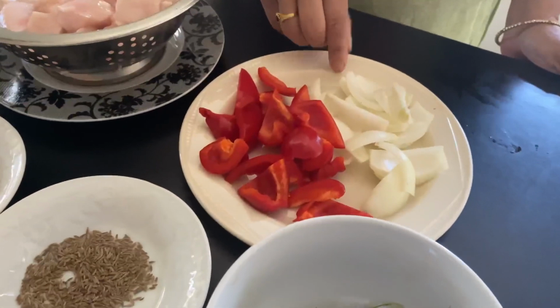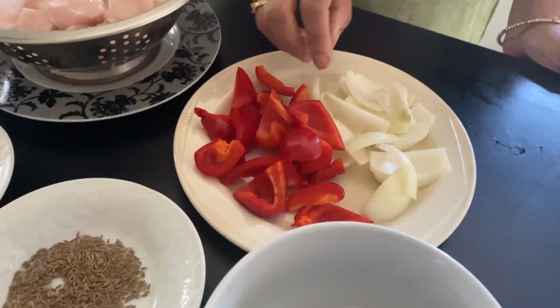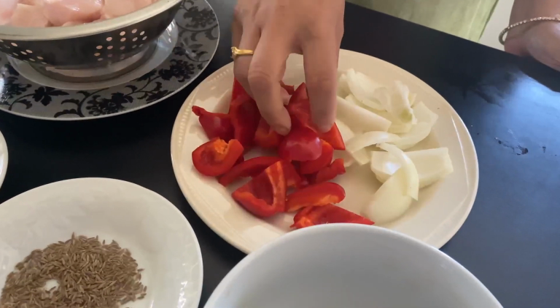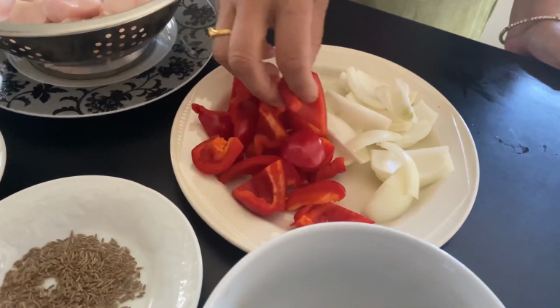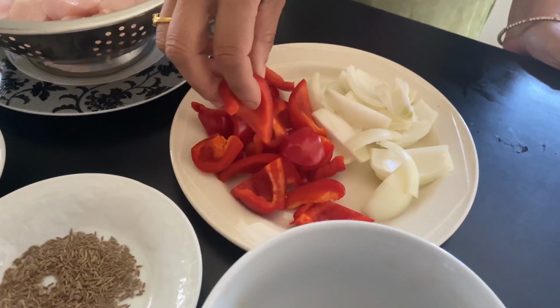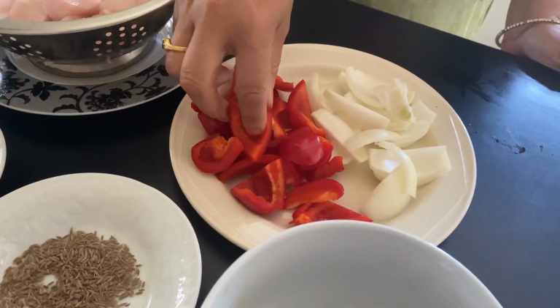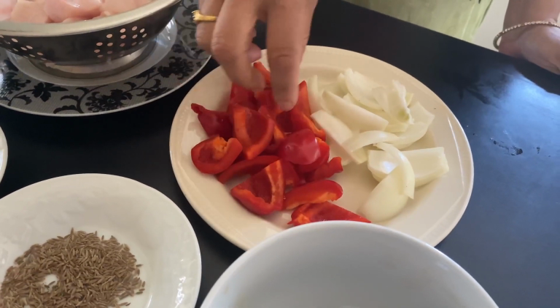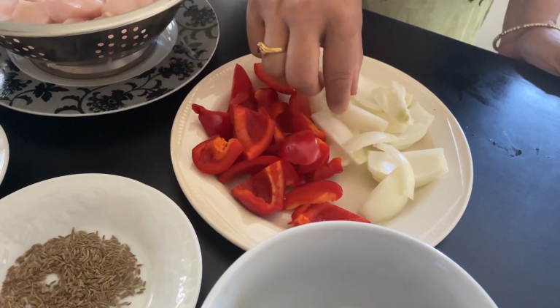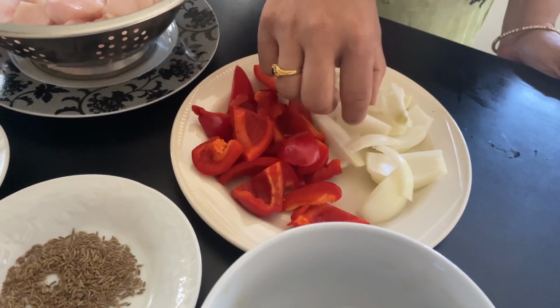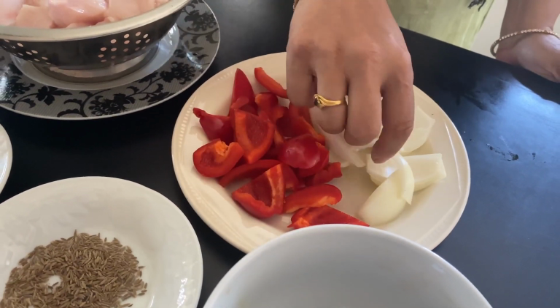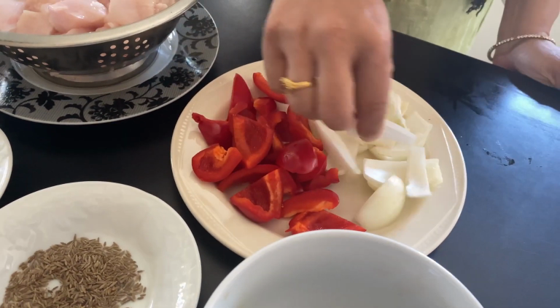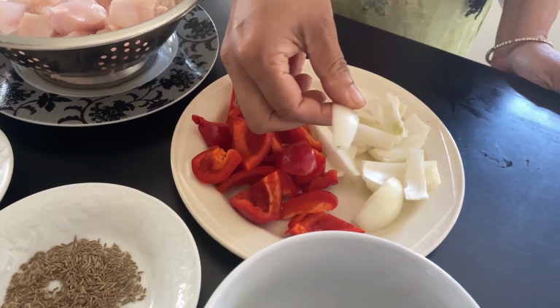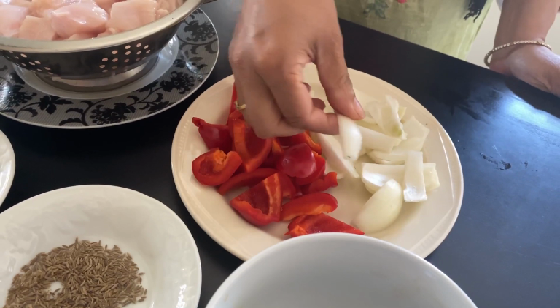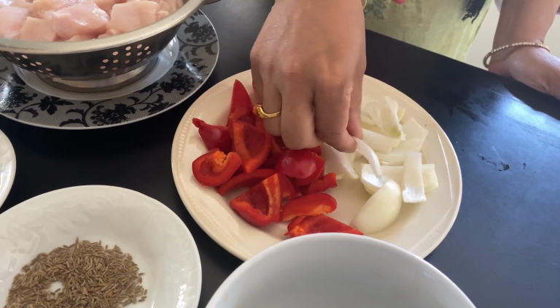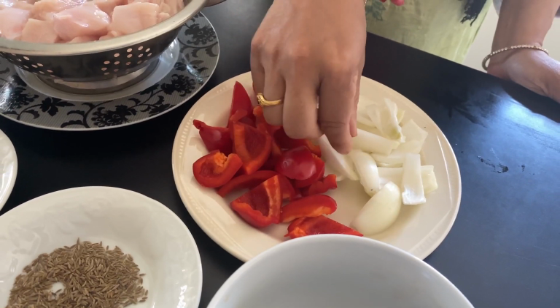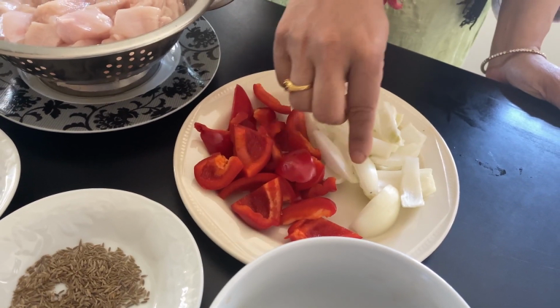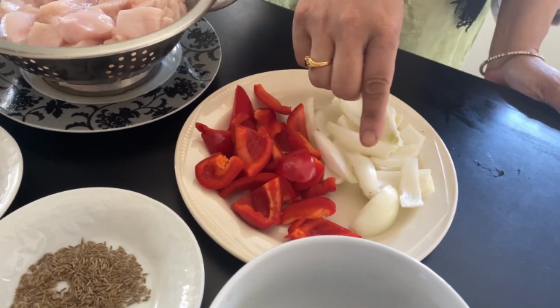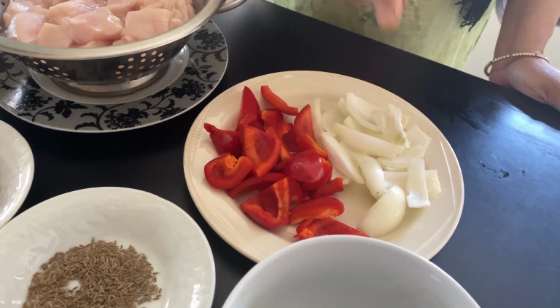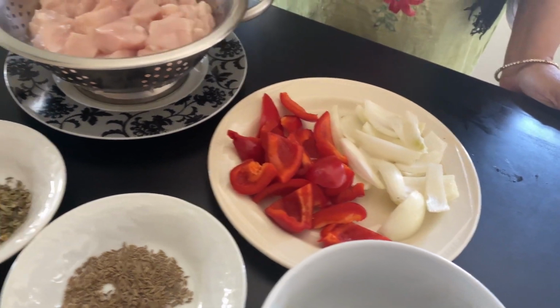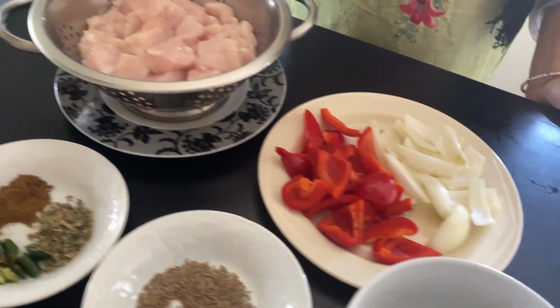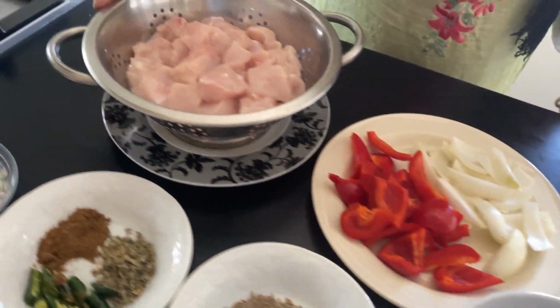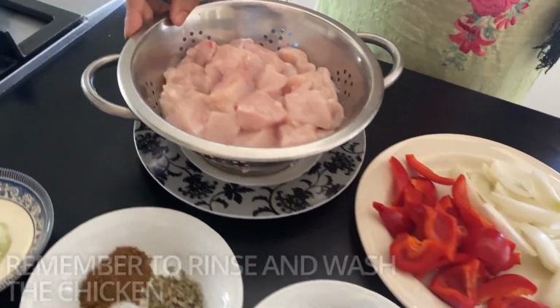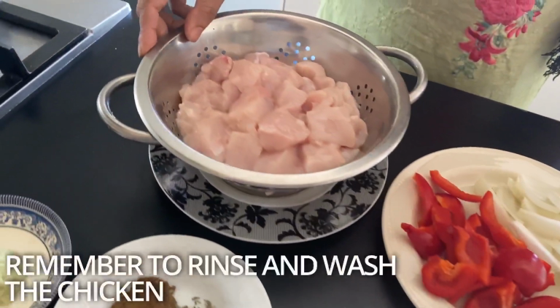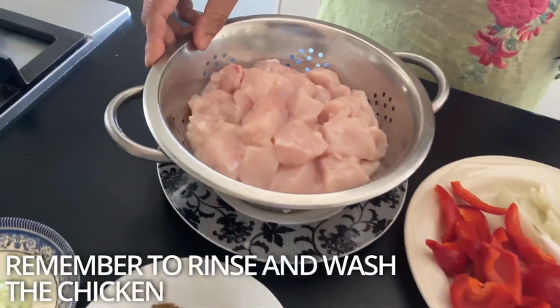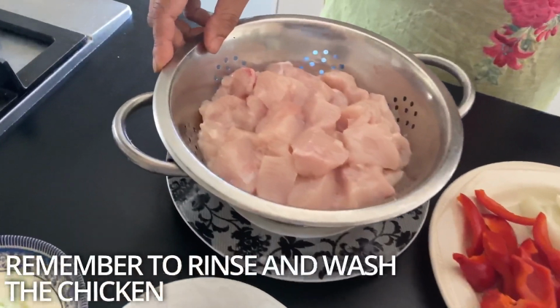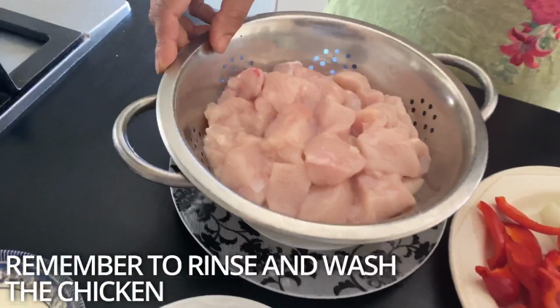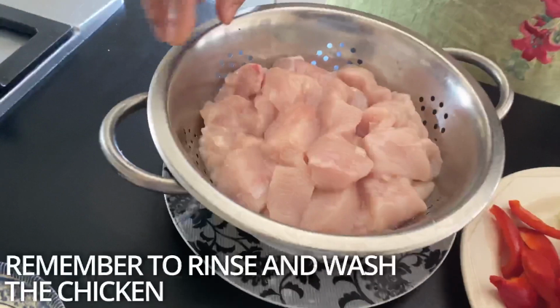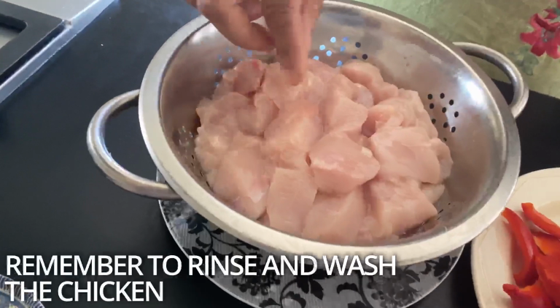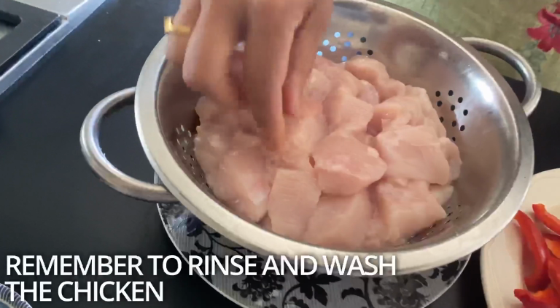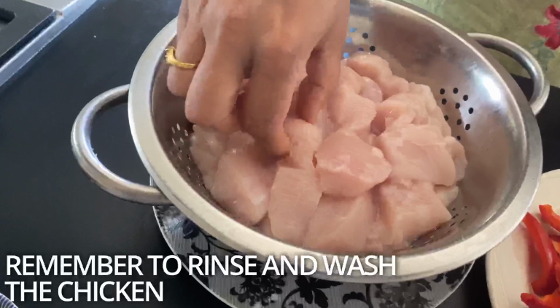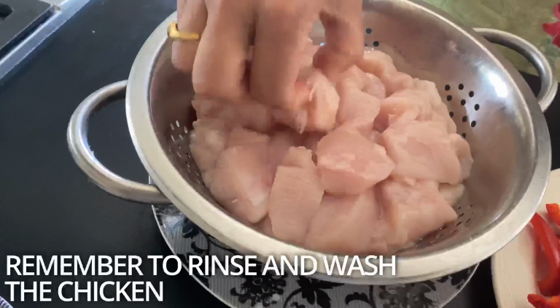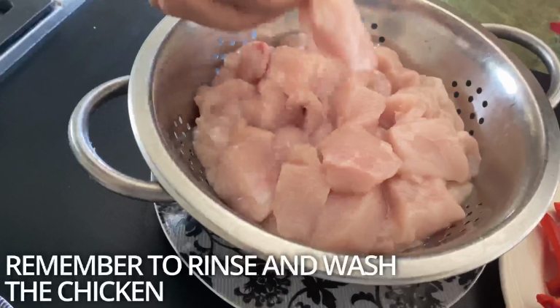Cut the red pepper, slice the onion, and cut two pieces of chicken breast into cubes.